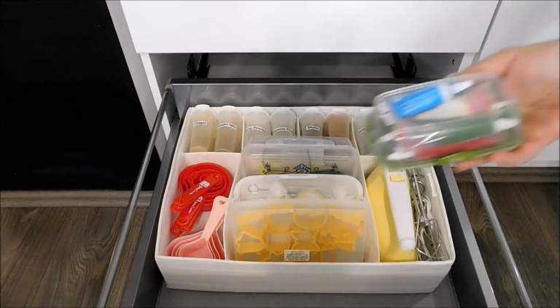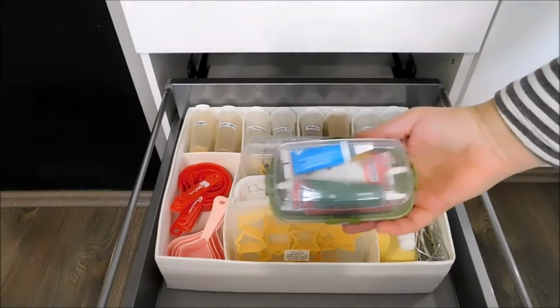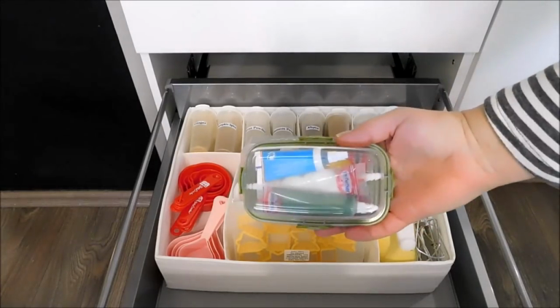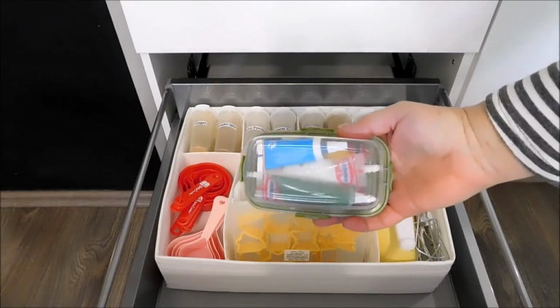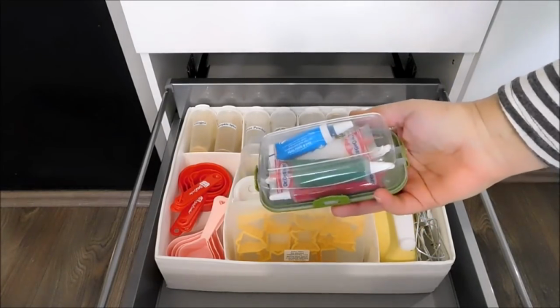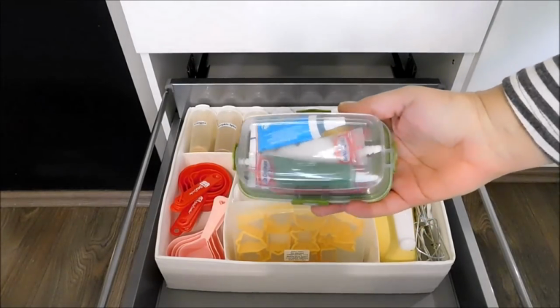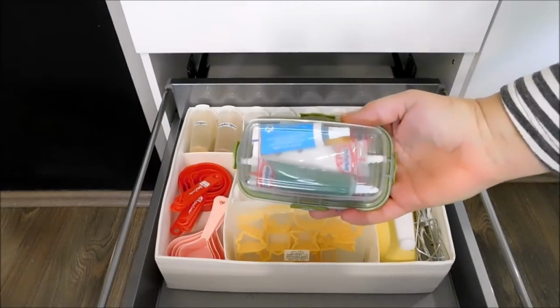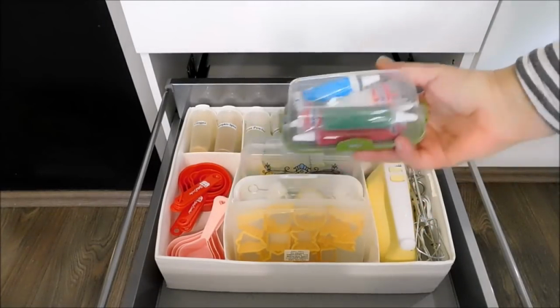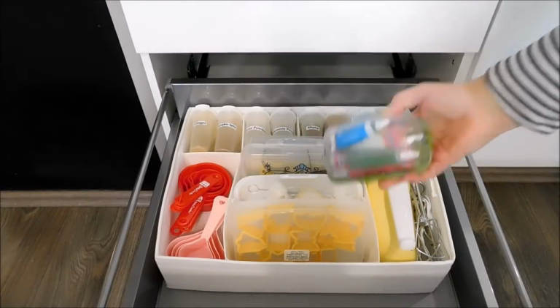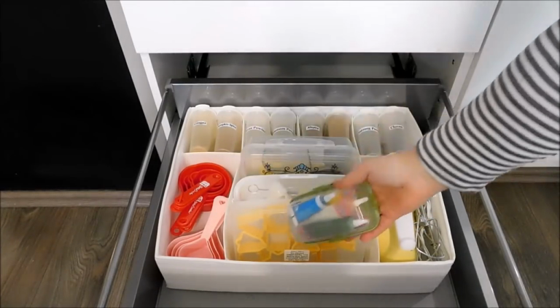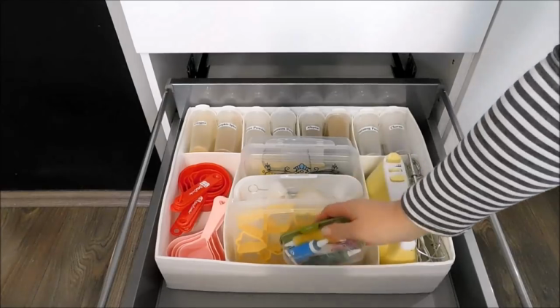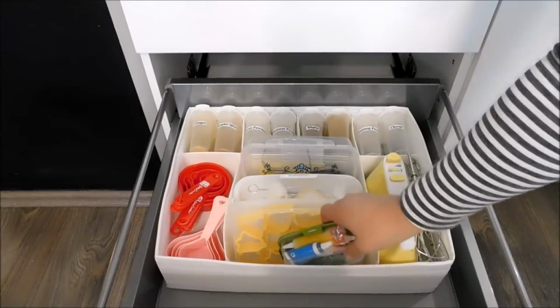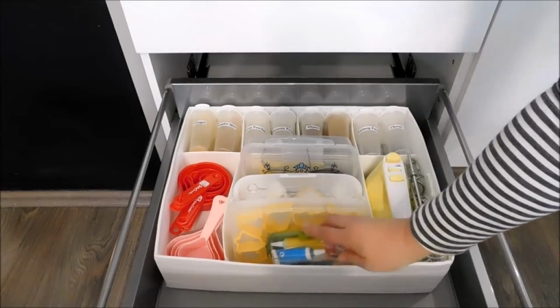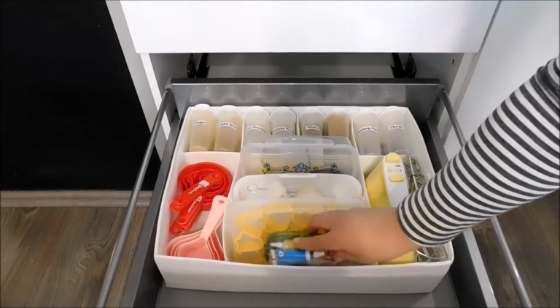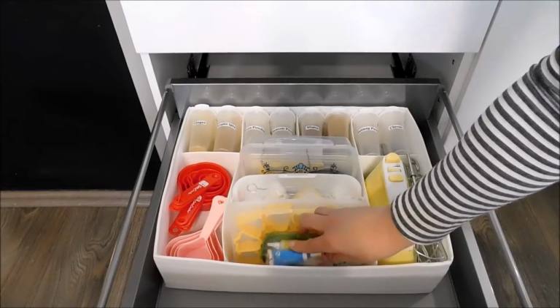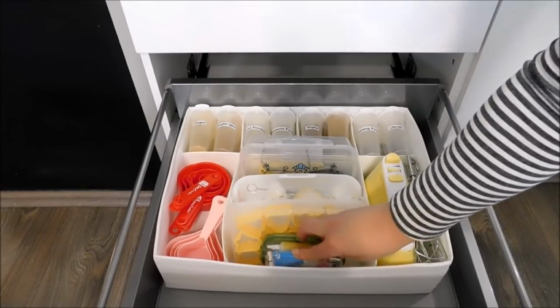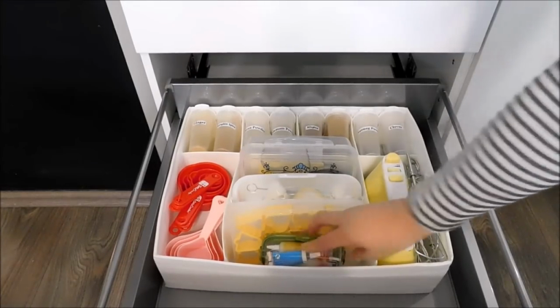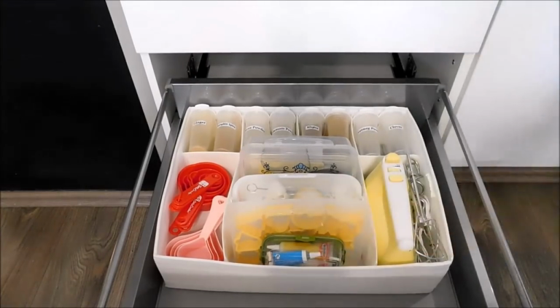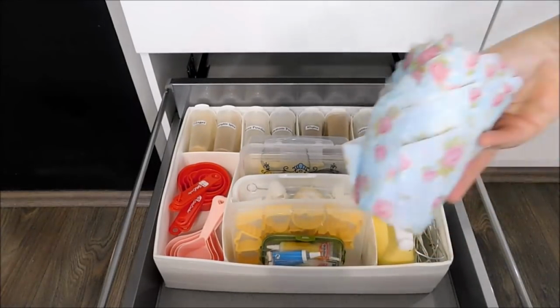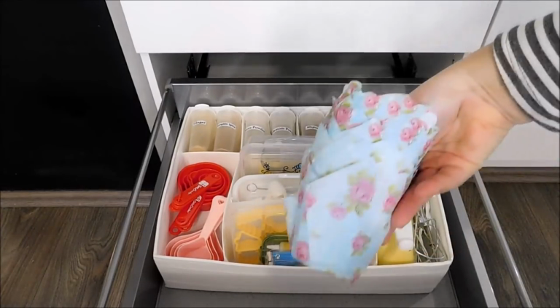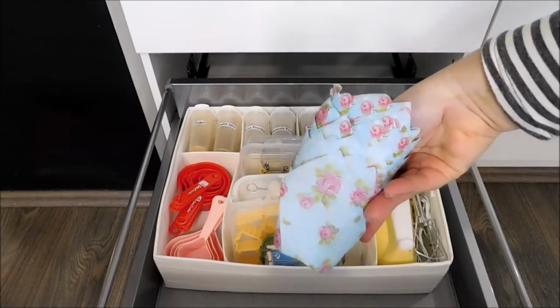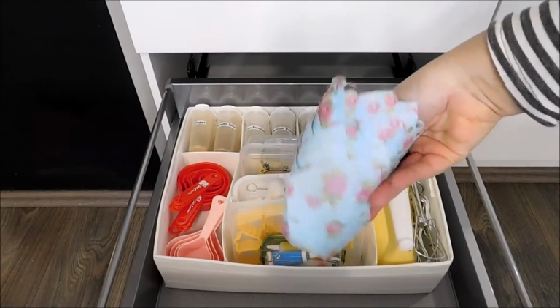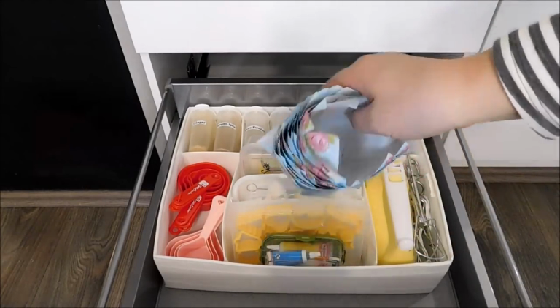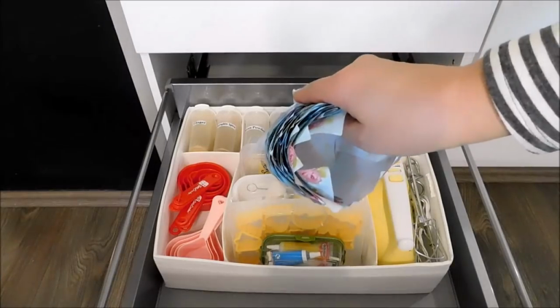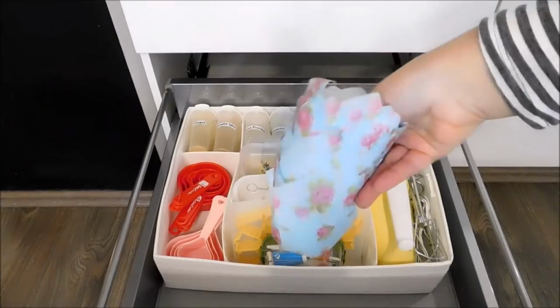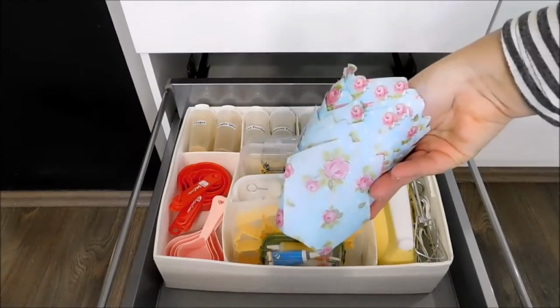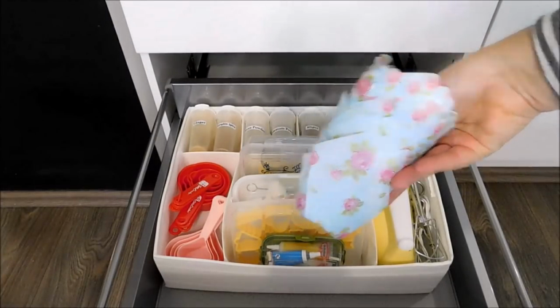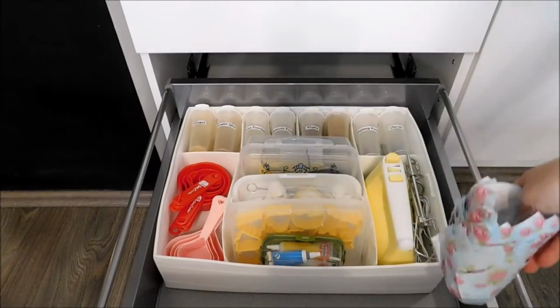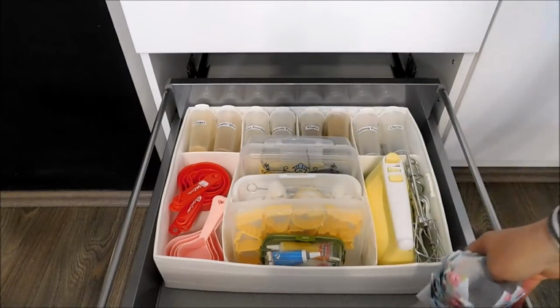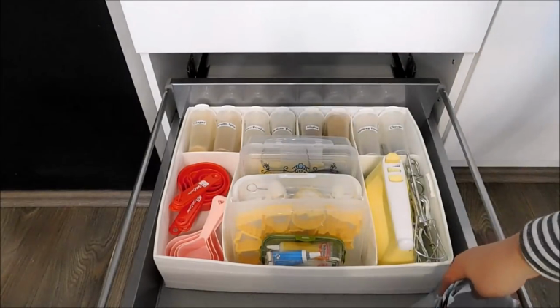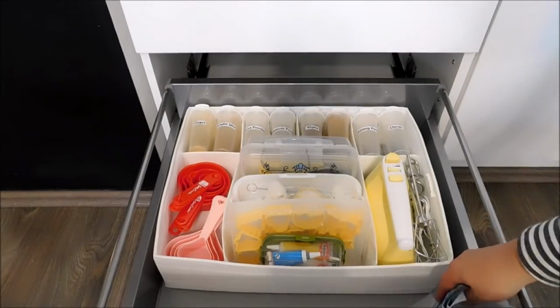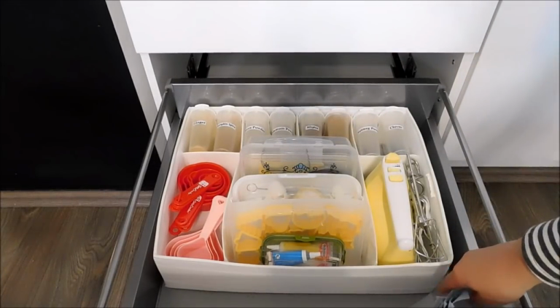In this little plastic box I have my food coloring as well as all the decoration and writing pens. In here I also have these cute little cupcake liners which are perfect for parties or special occasions.